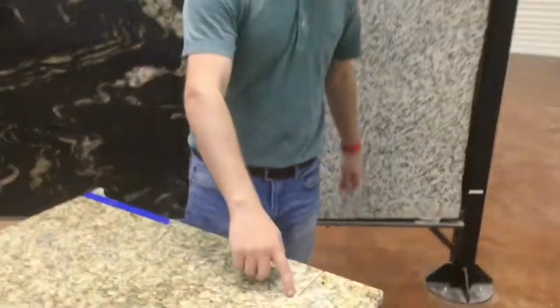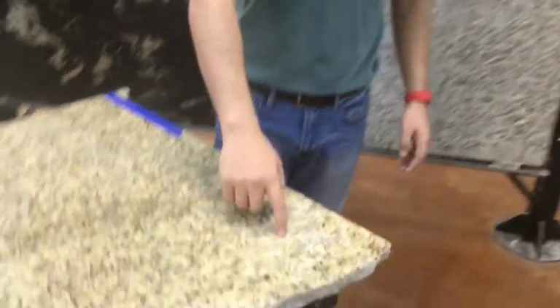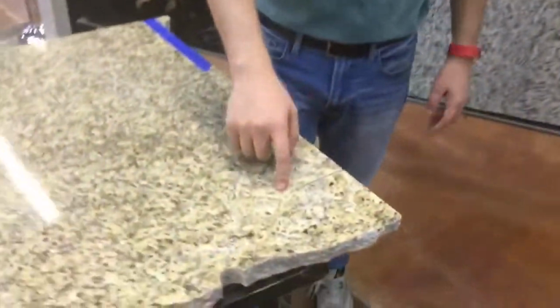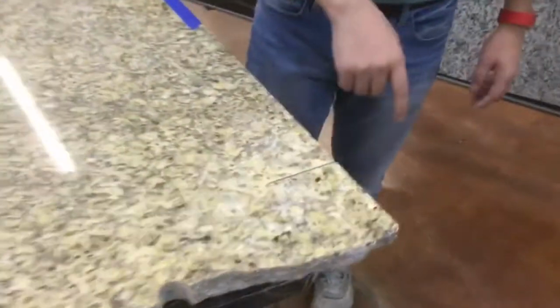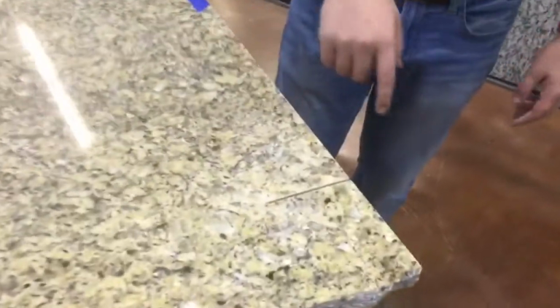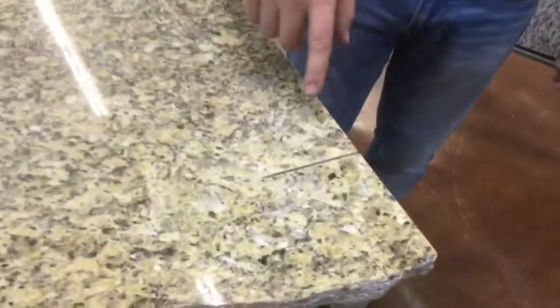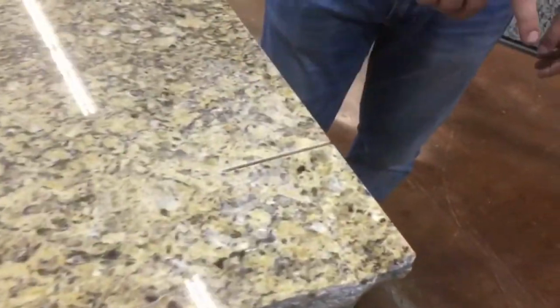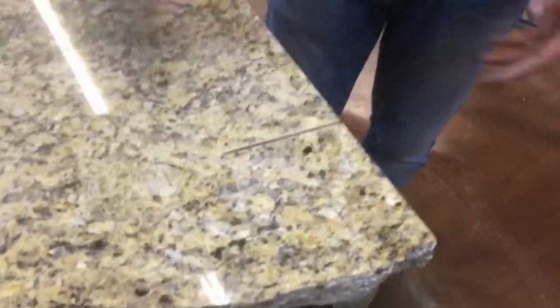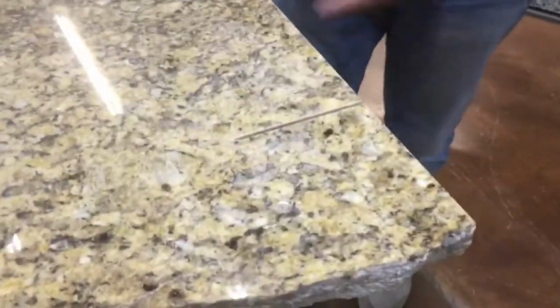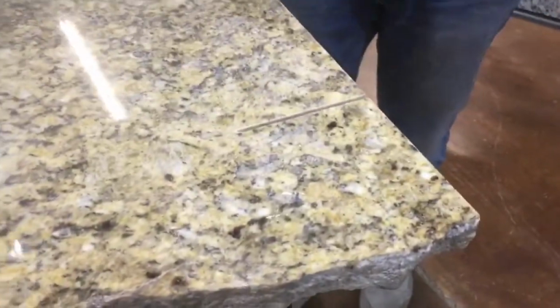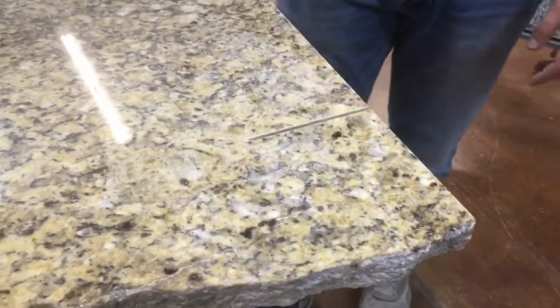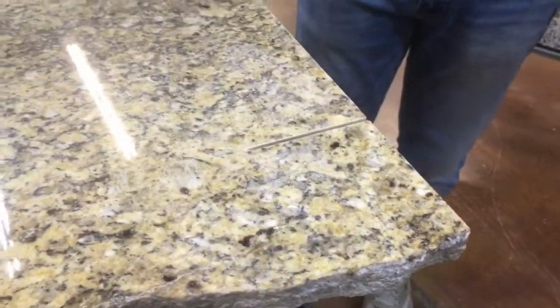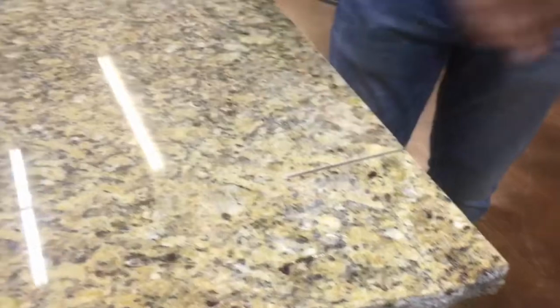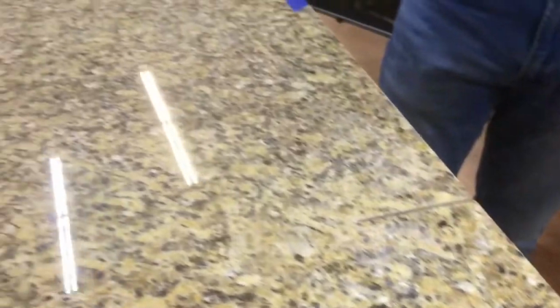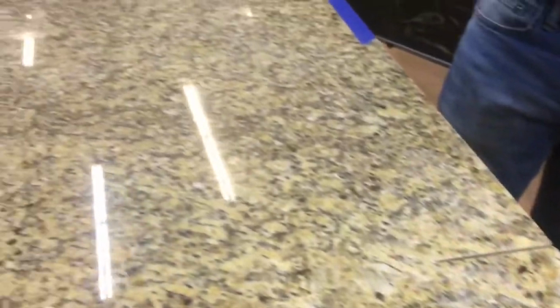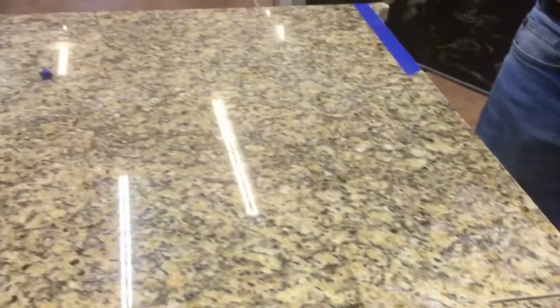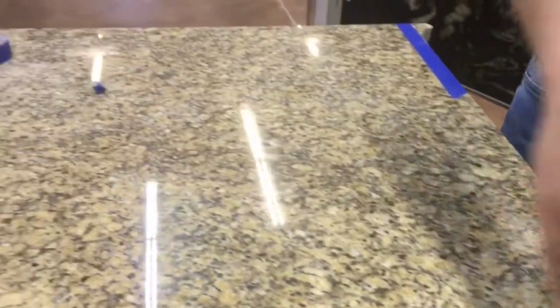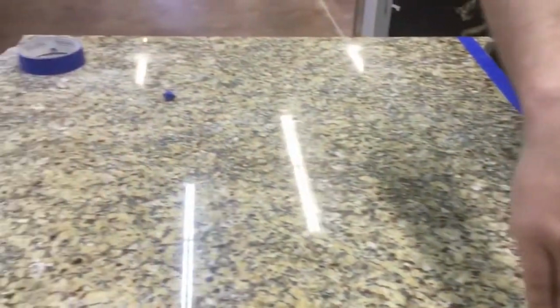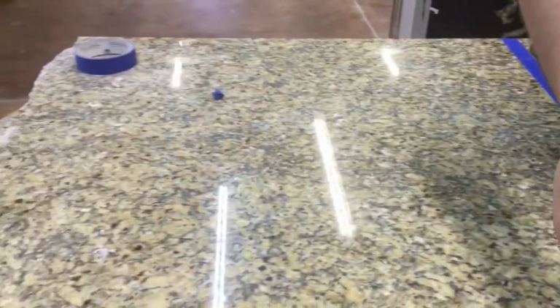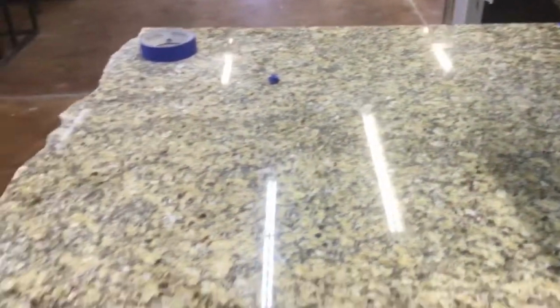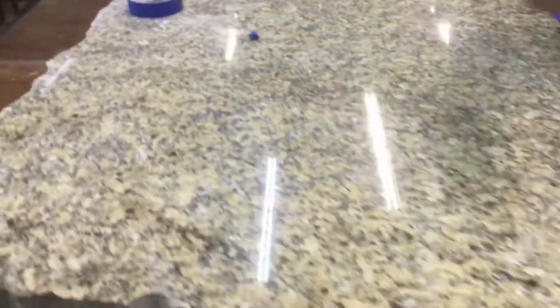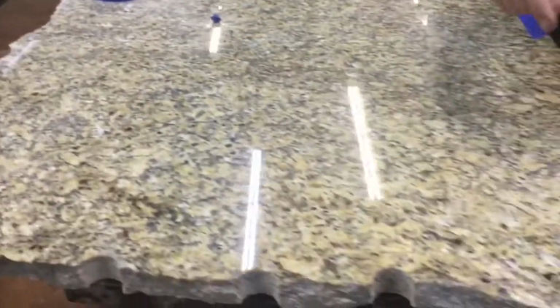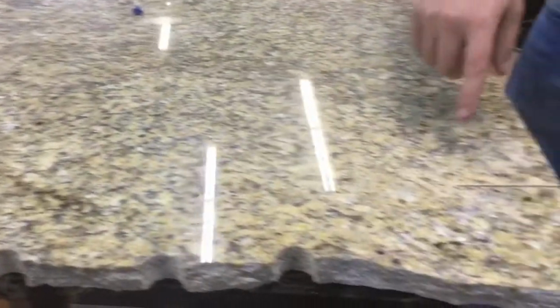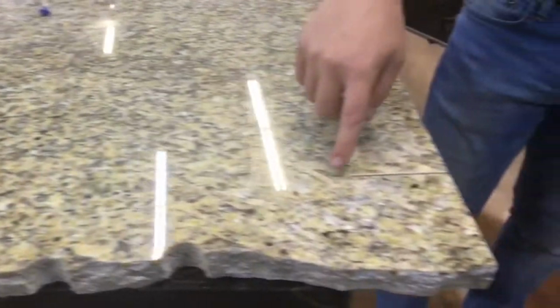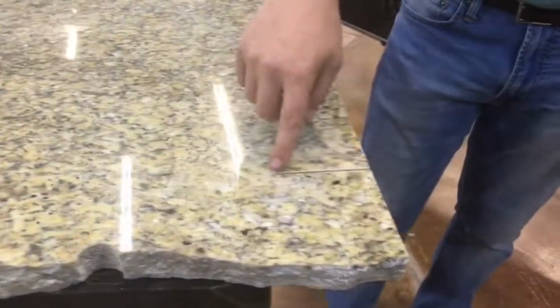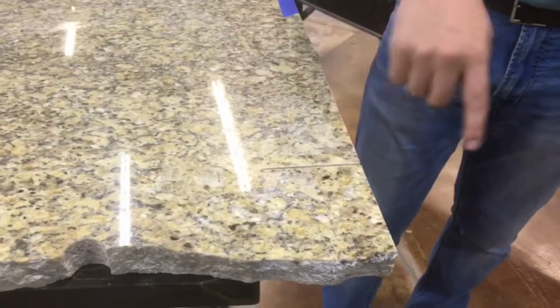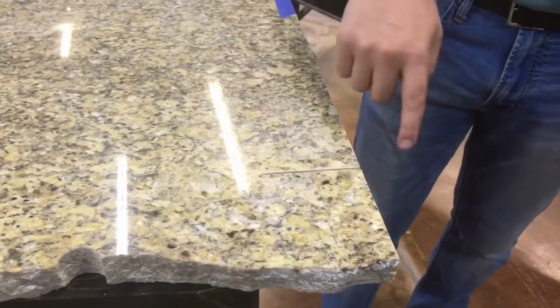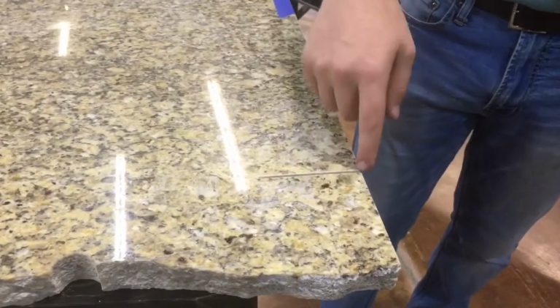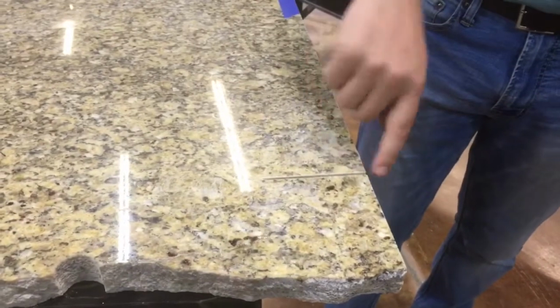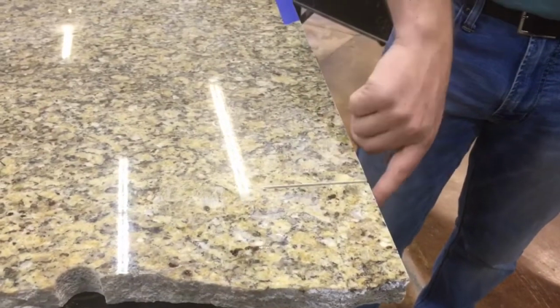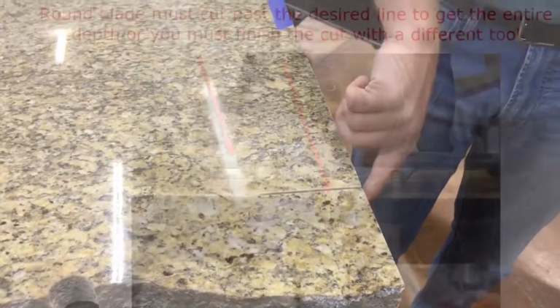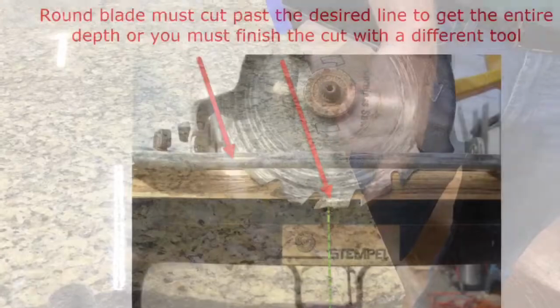So here we had a project where this is a leftover remnant. A blade has to cut past the line because it's a circular blade — it has to cut past the line in order to get the full depth here.